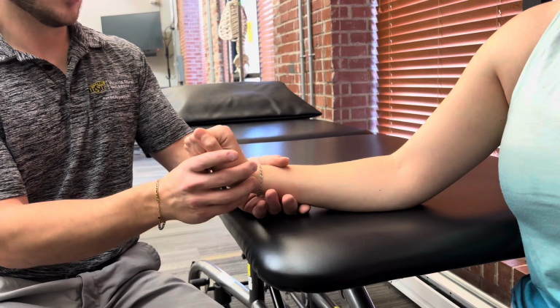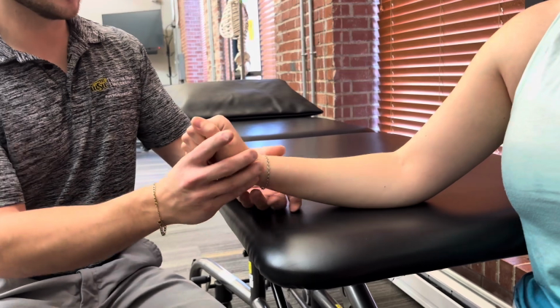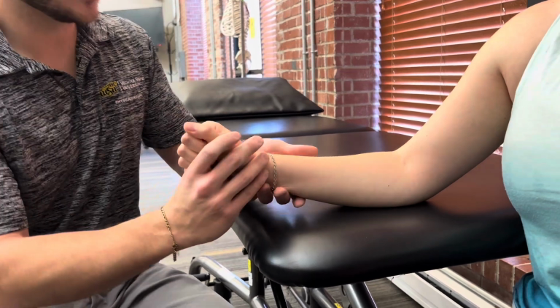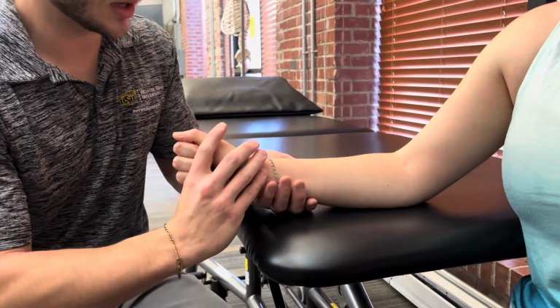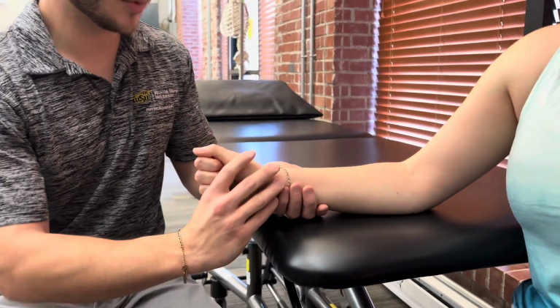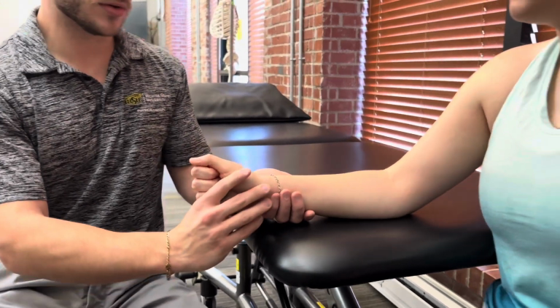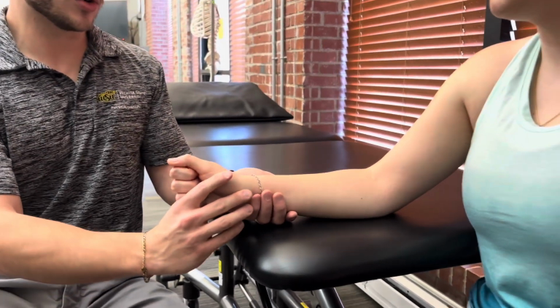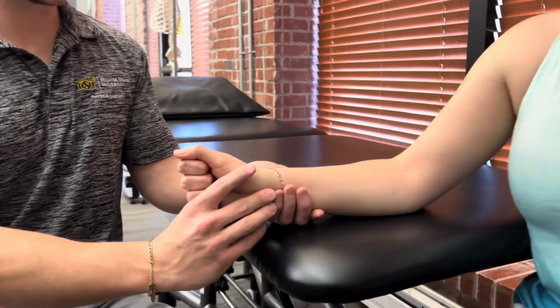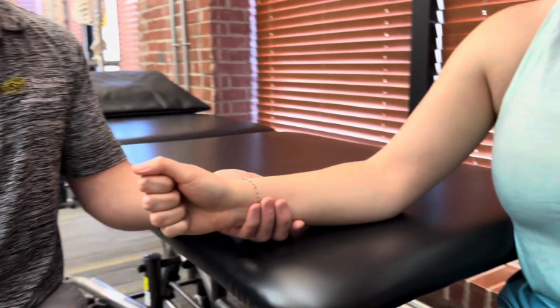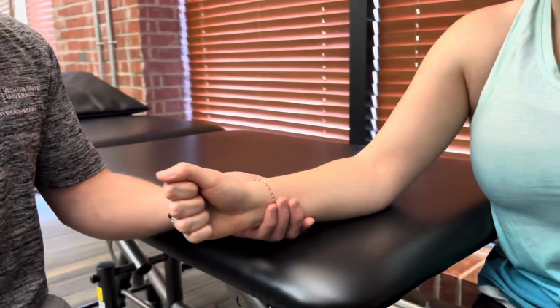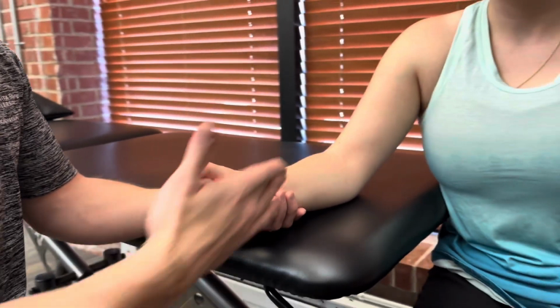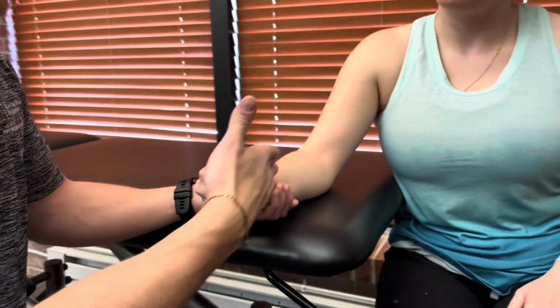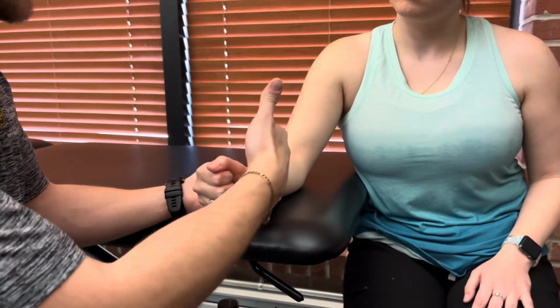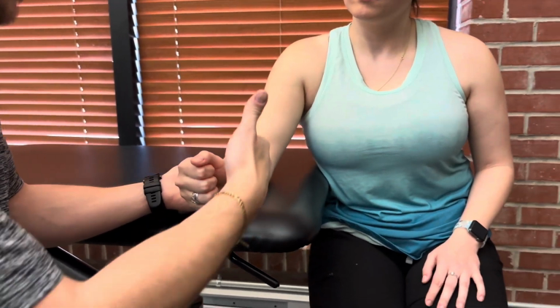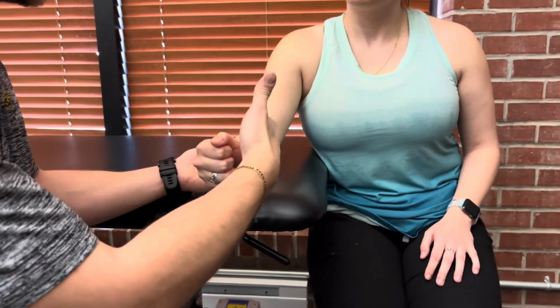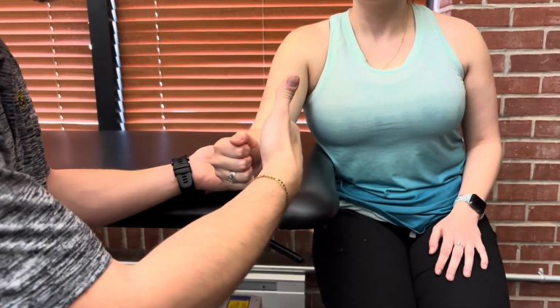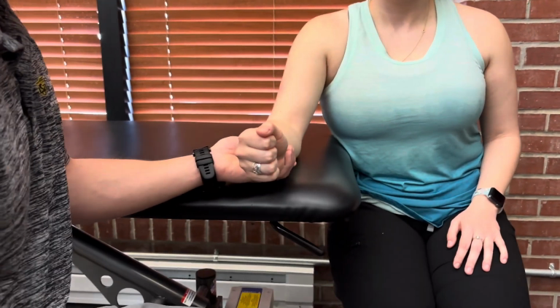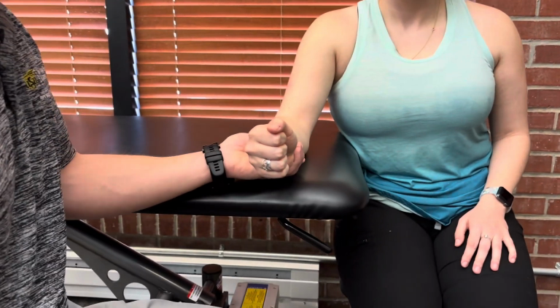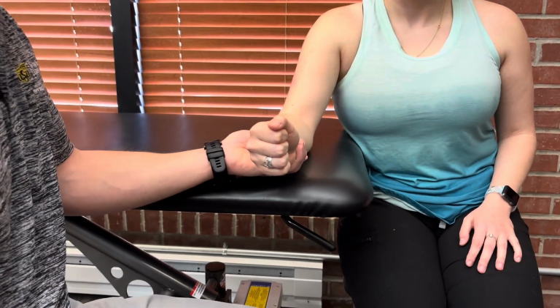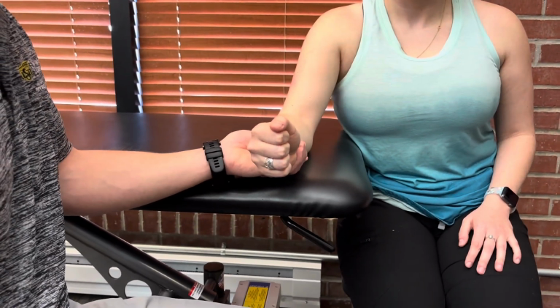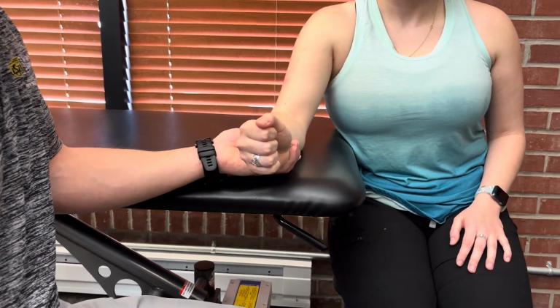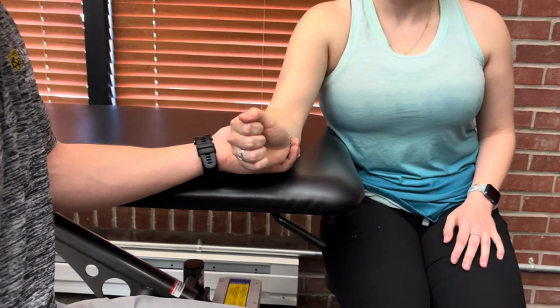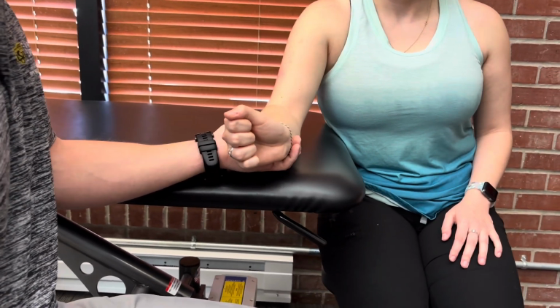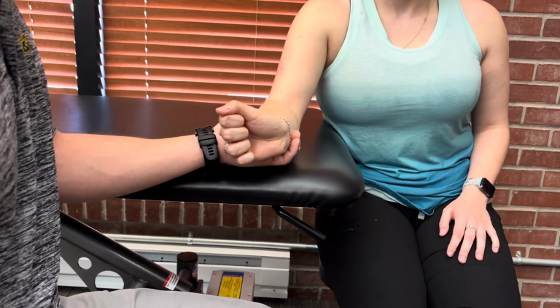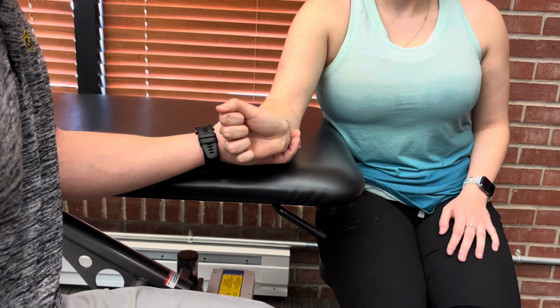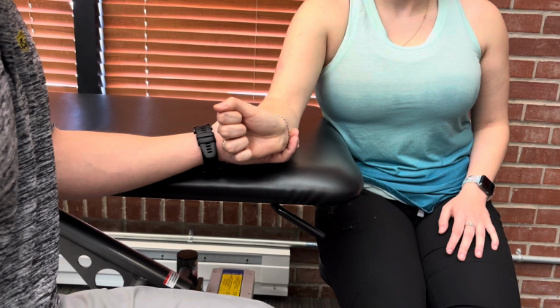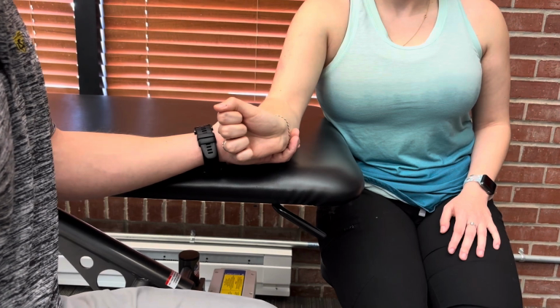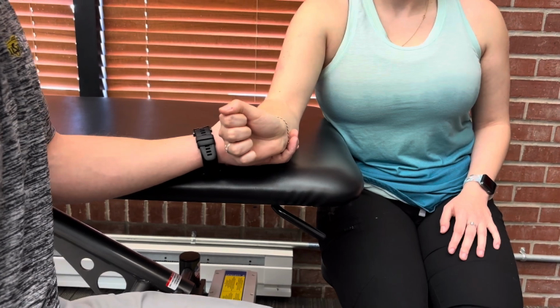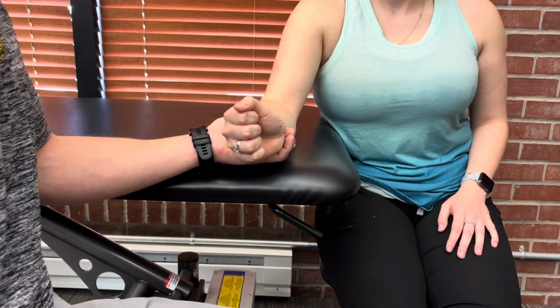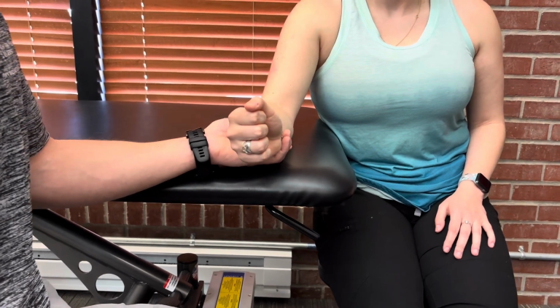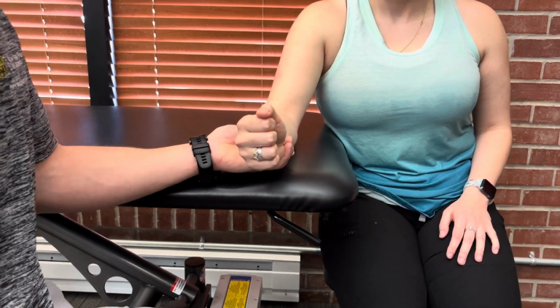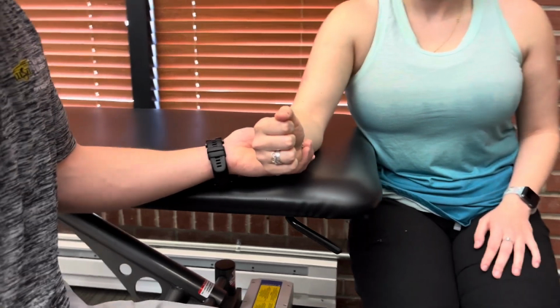For grade two, you're going to have them go into a neutral position of the forearm, starting without any wrist flexion or extension, and then have her go into wrist extension. Moving through a full range of motion in this position would be graded as a two.